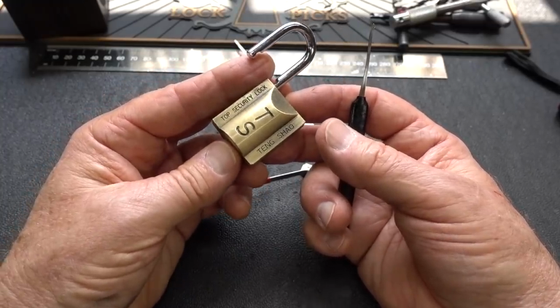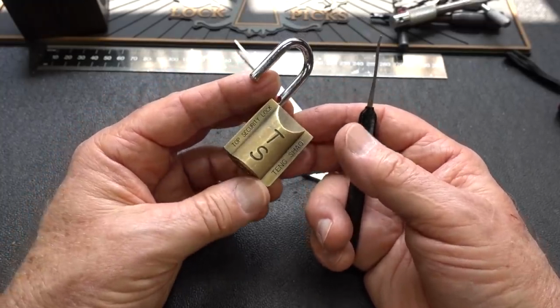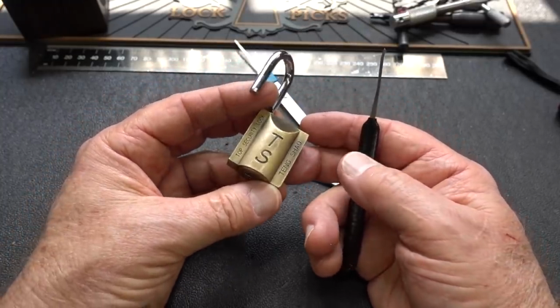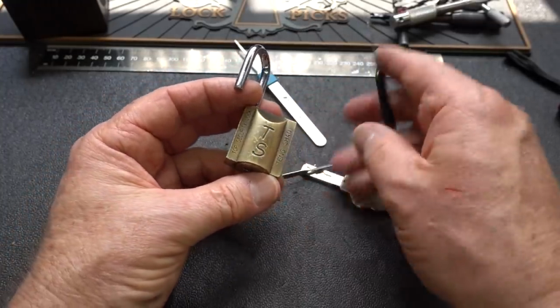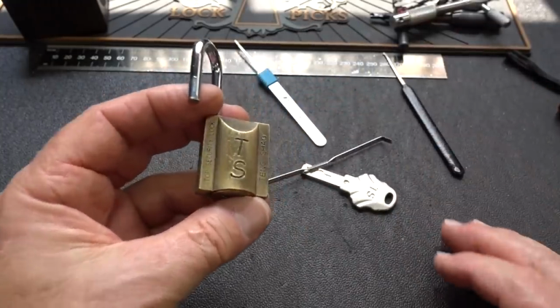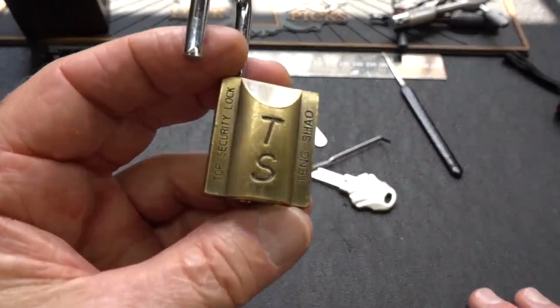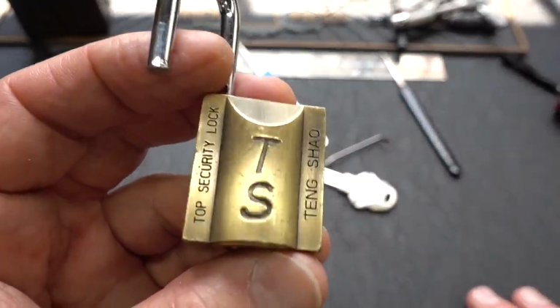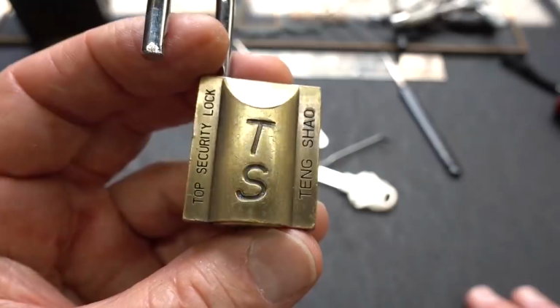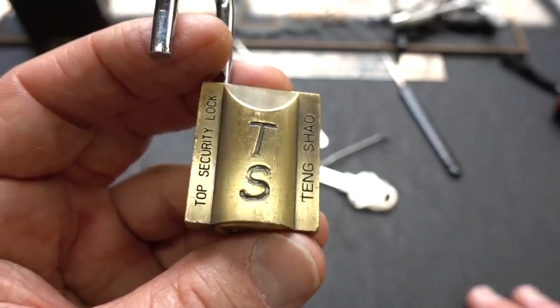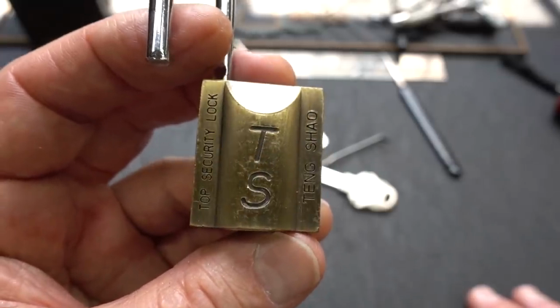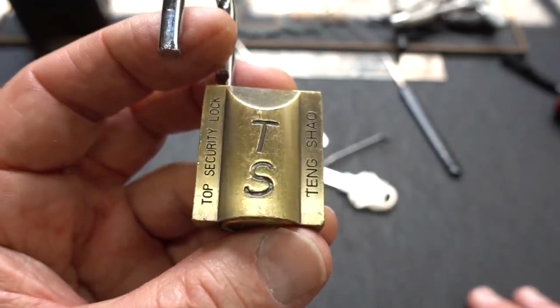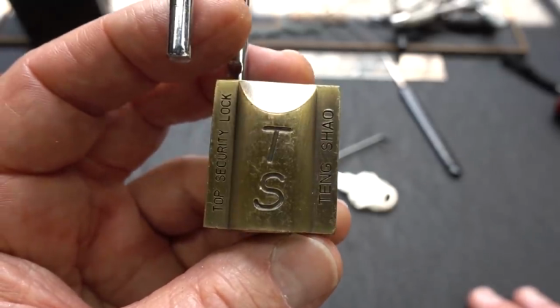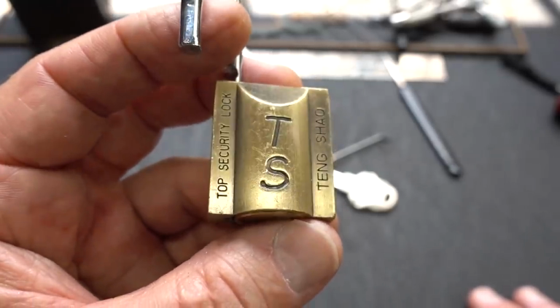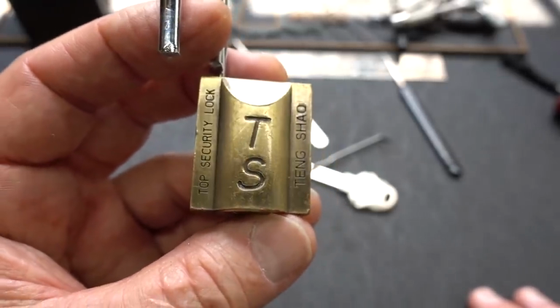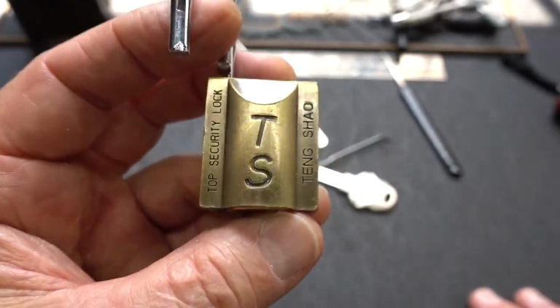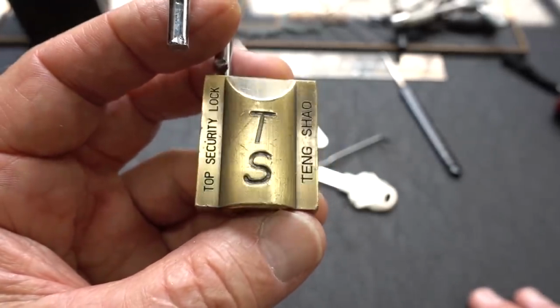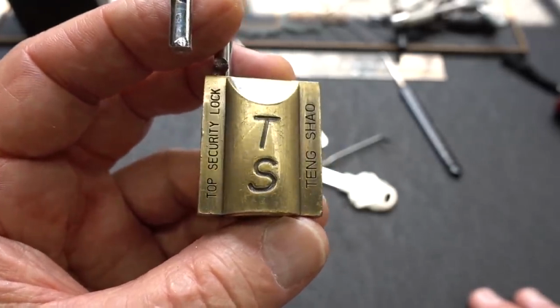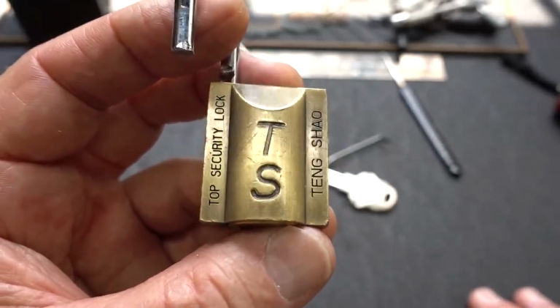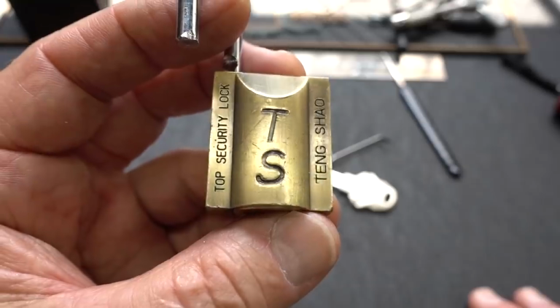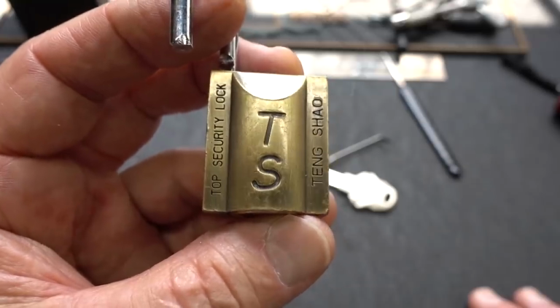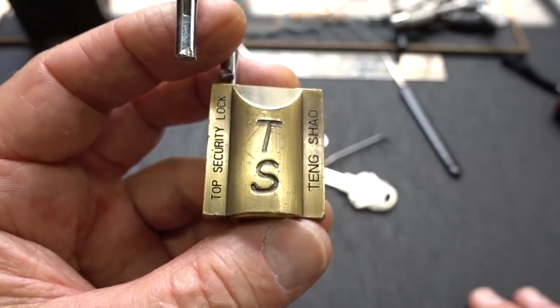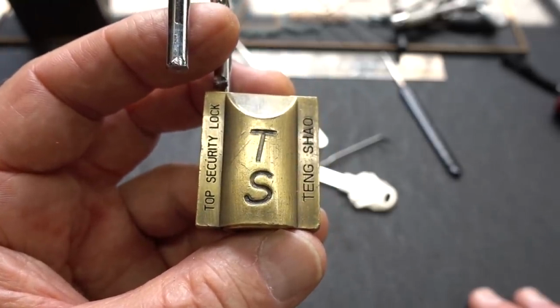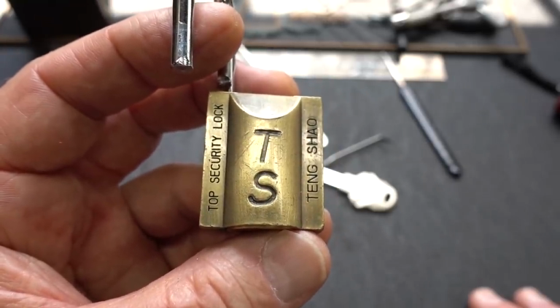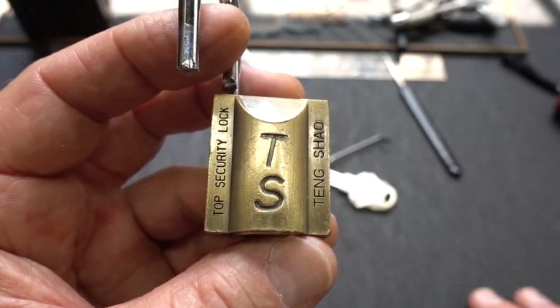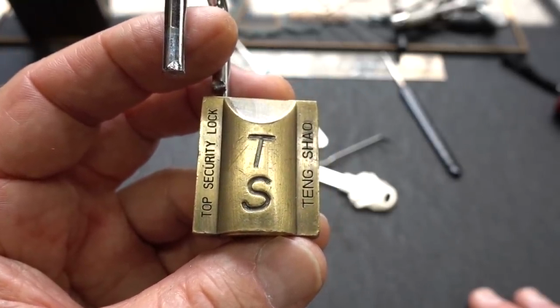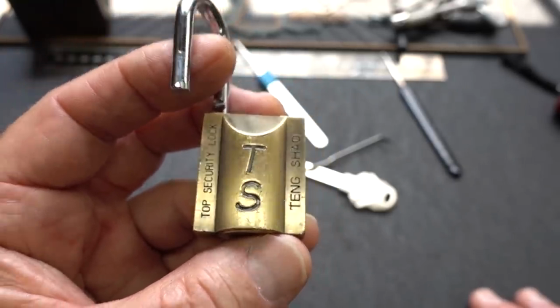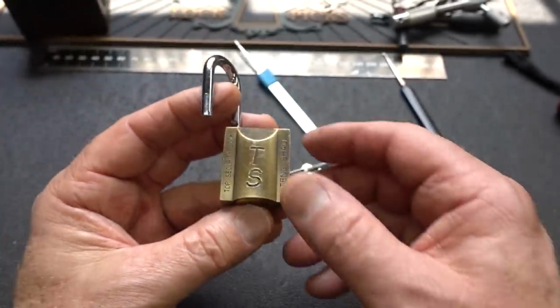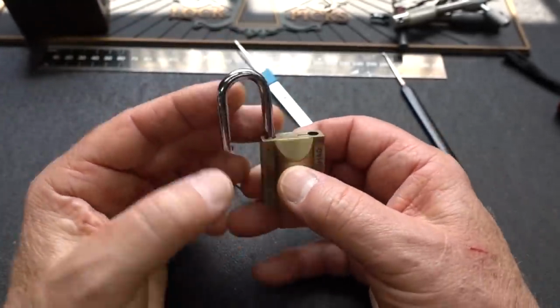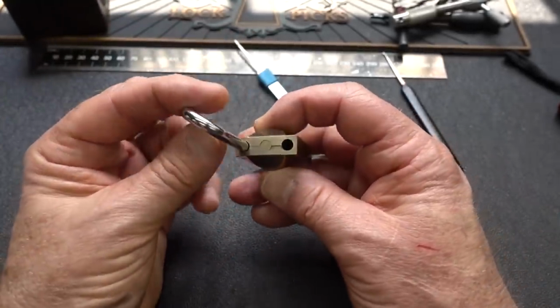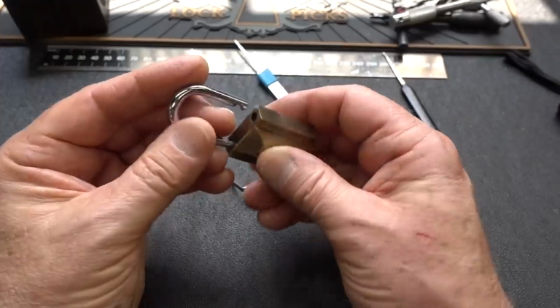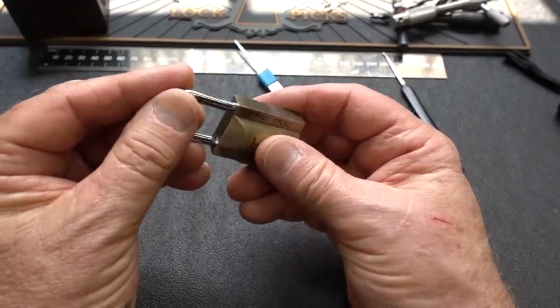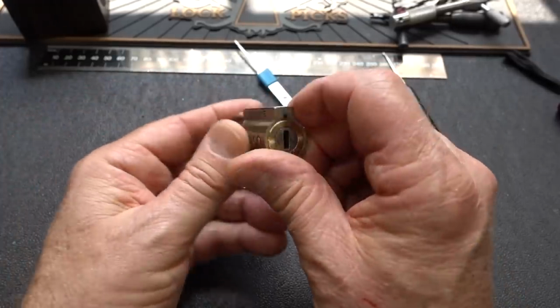Thanks guys, appreciate your time. Stay safe. Till legal. Peter, I am sorry it took so long to get to this lock — I had to dig so deep to find it; it was all covered up with composted lock parts. Thanks guys. Man, I did not expect that.